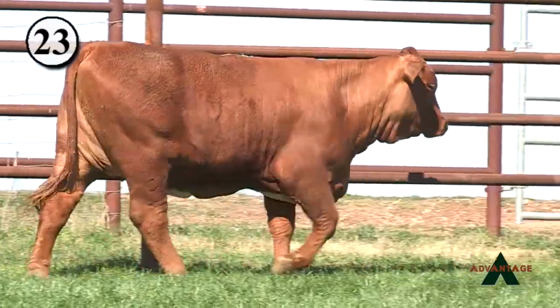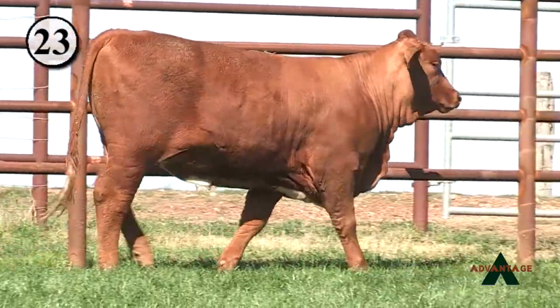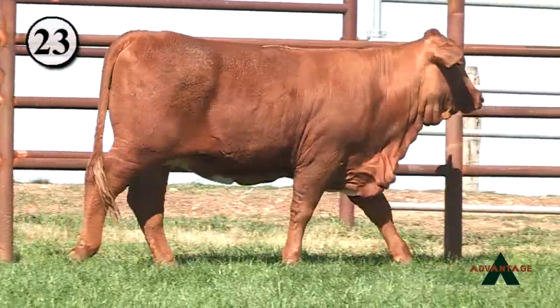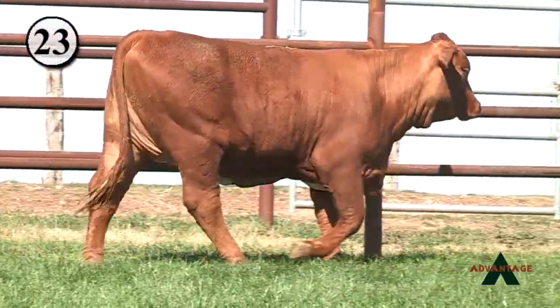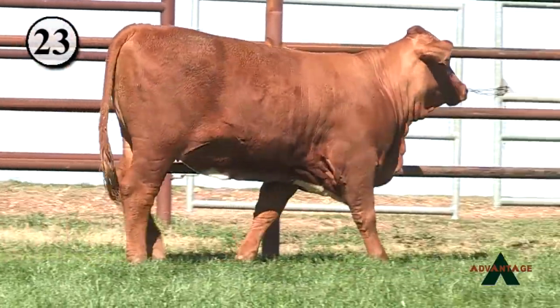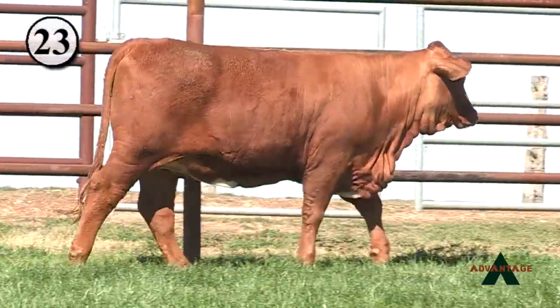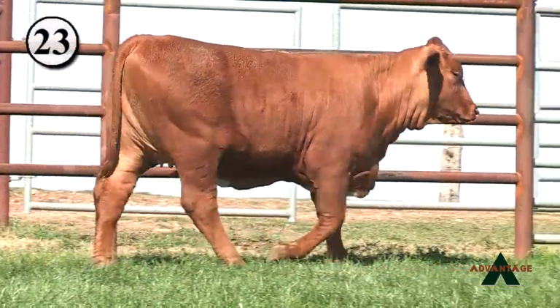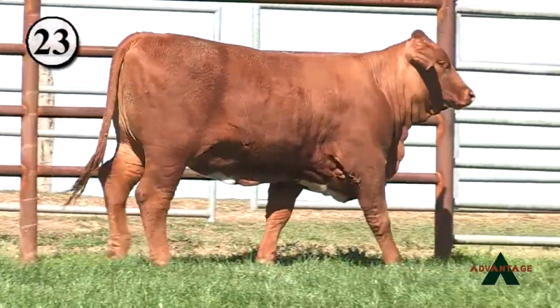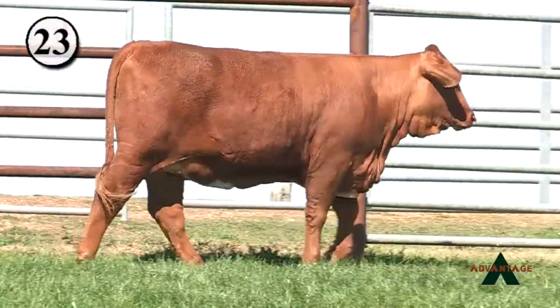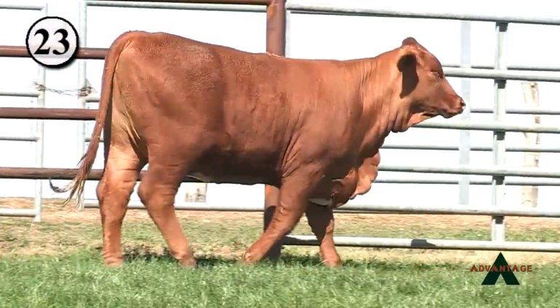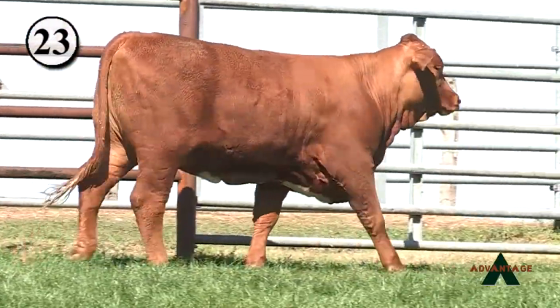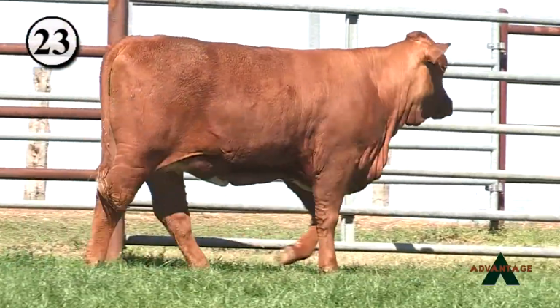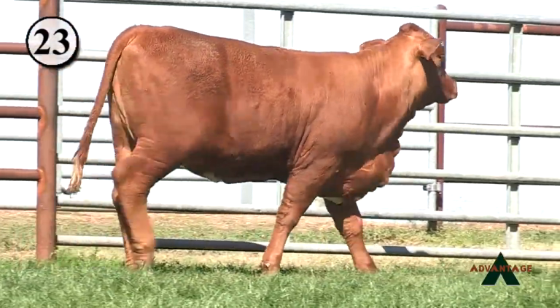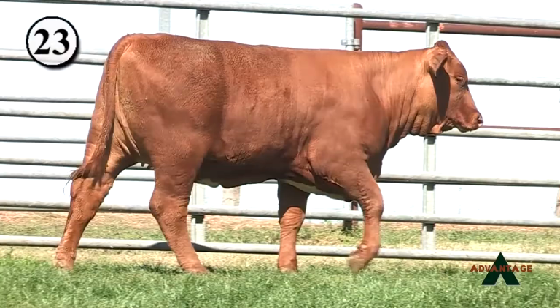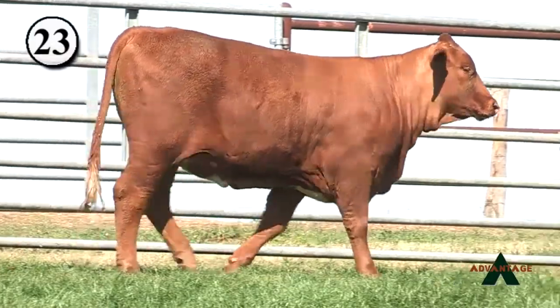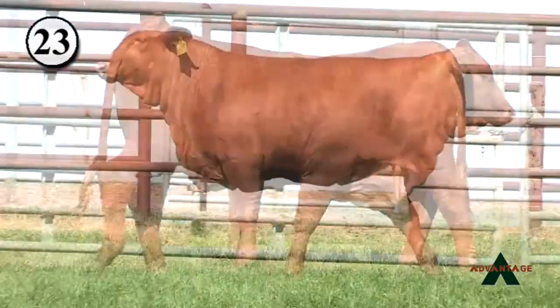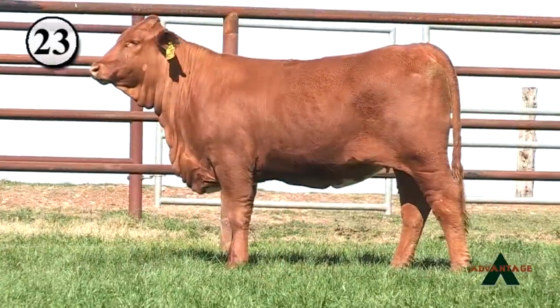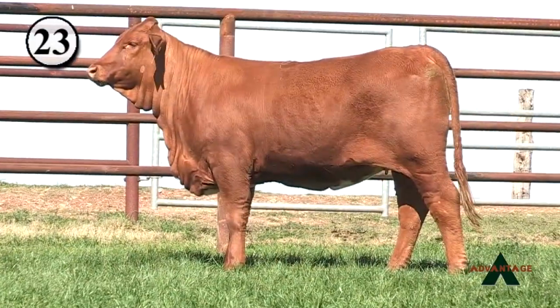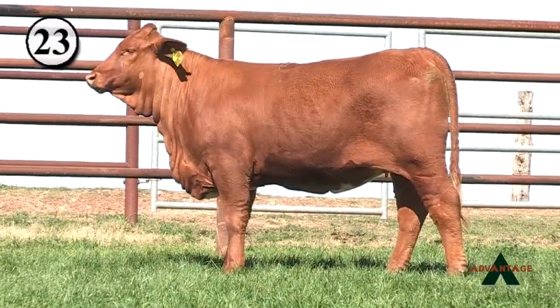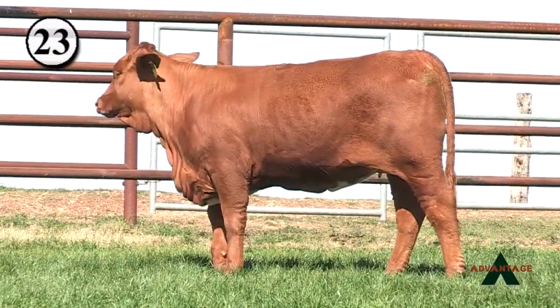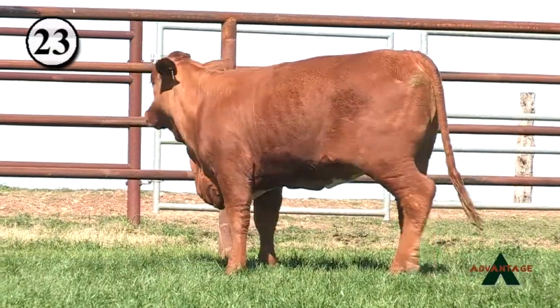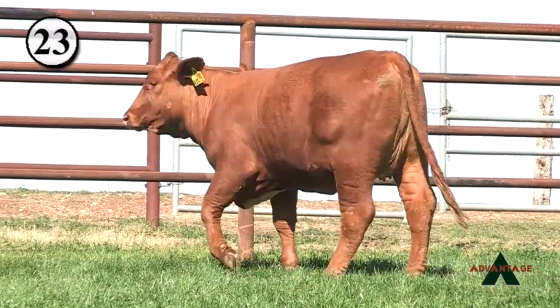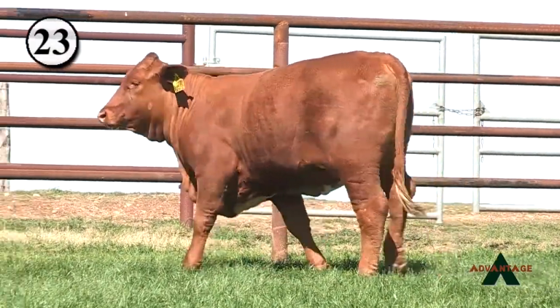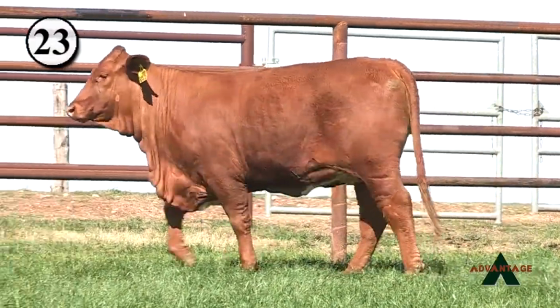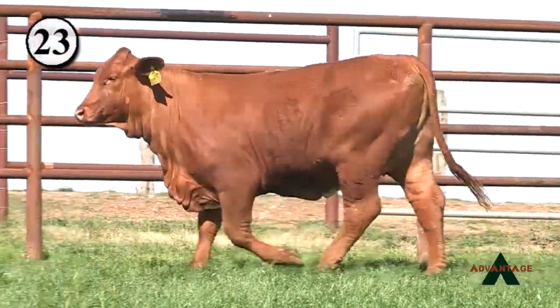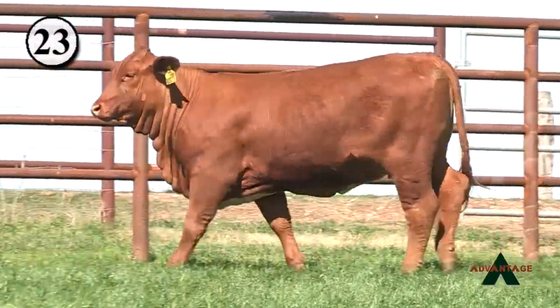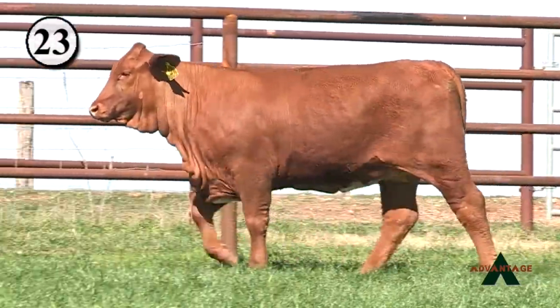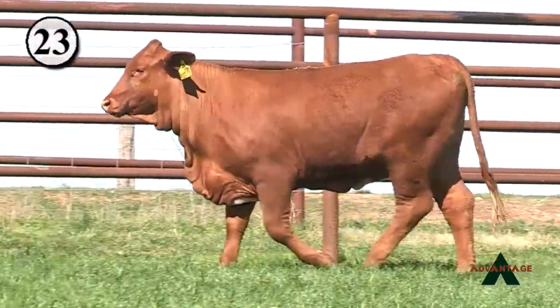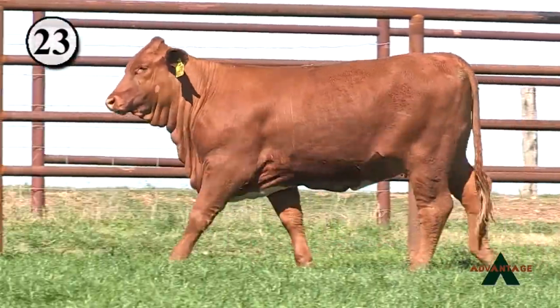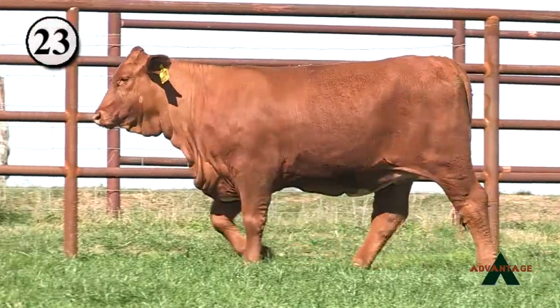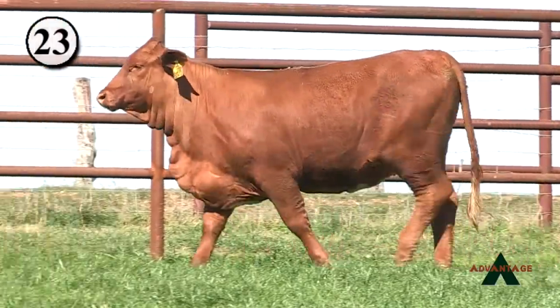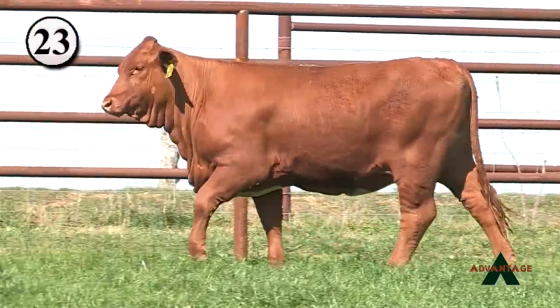Lot 23 from Collier Farms, this is out of the Tiger J Bull, Tiger 2 right out of Jezebel there. Again, anytime you can get Jezebel in your program, you want to do it, backed up with Blackjack 21.